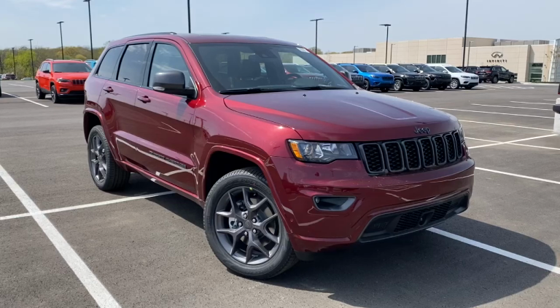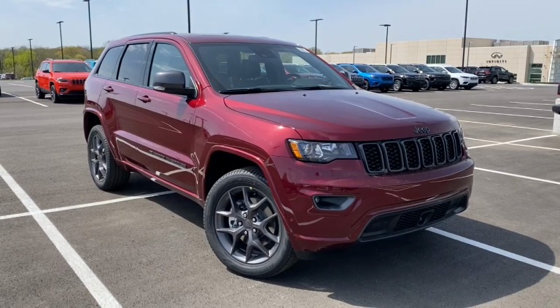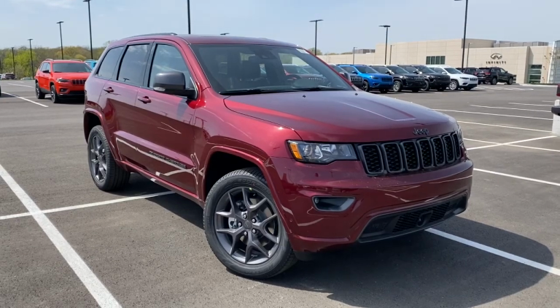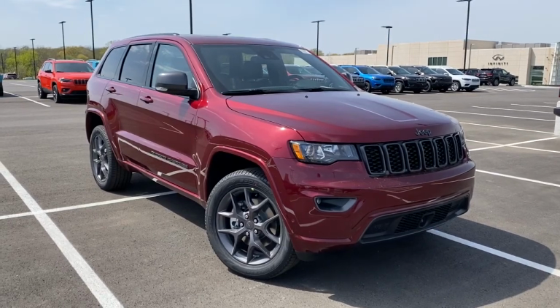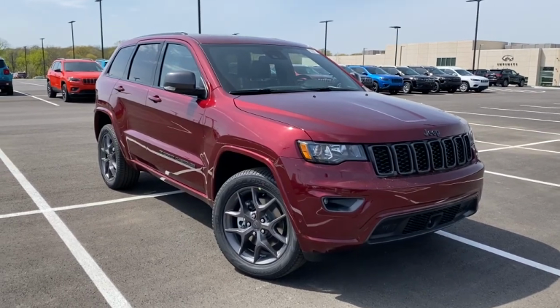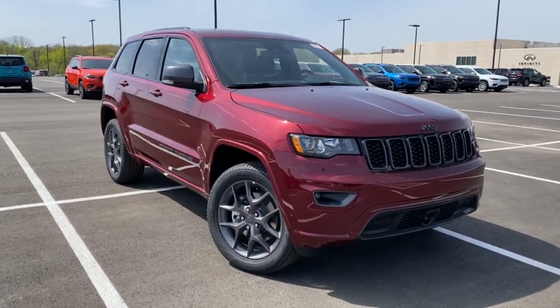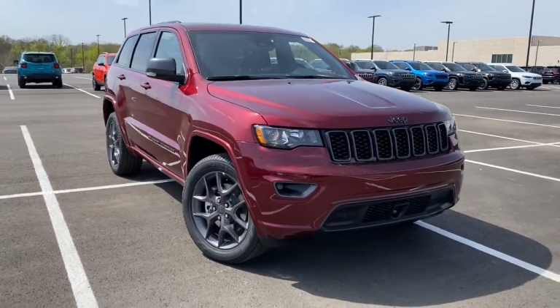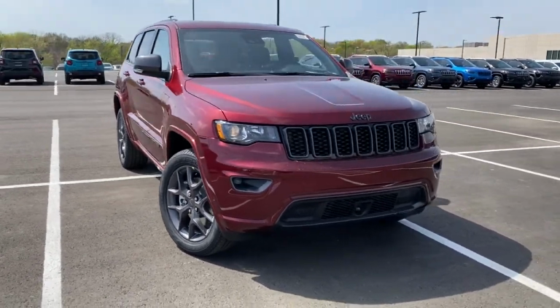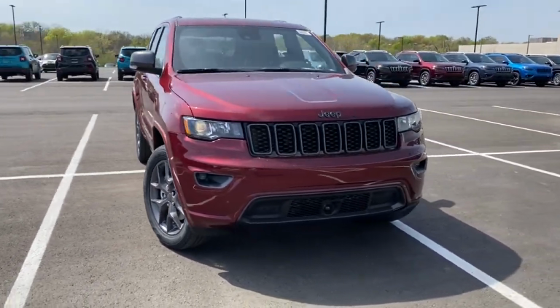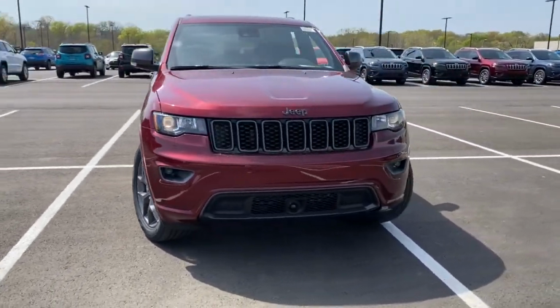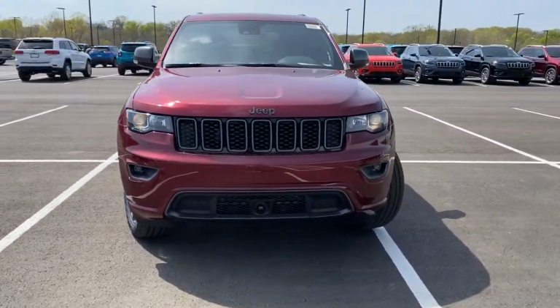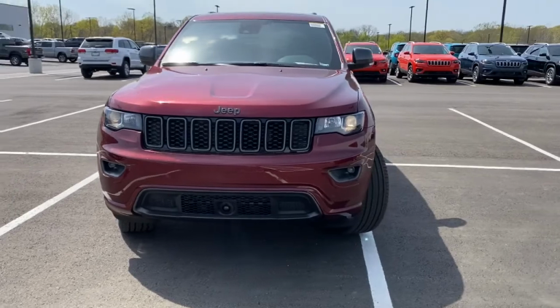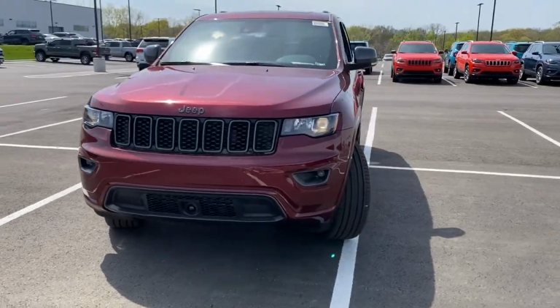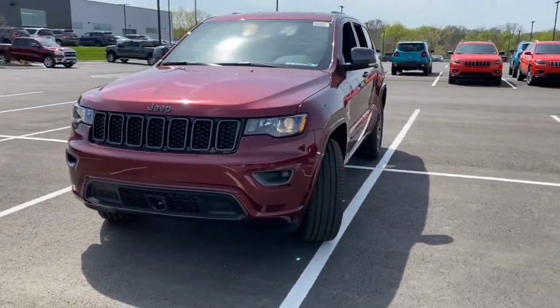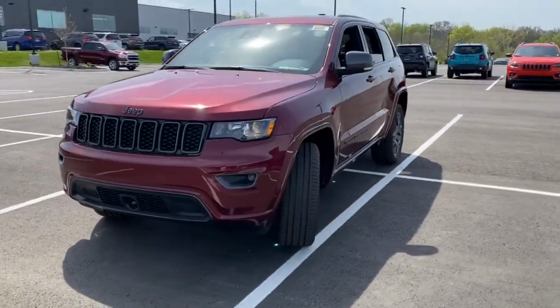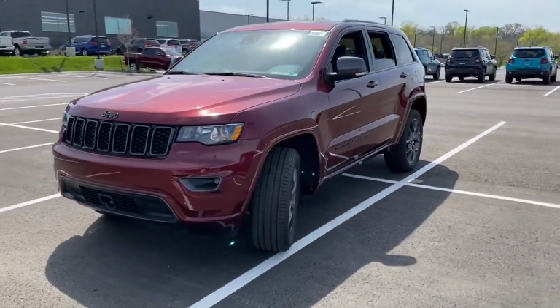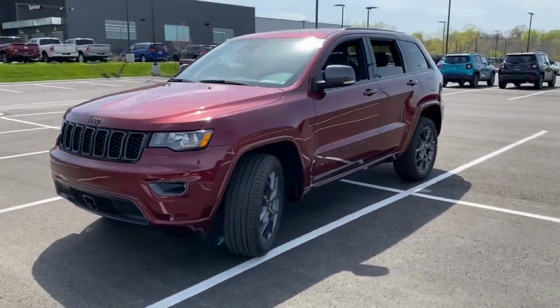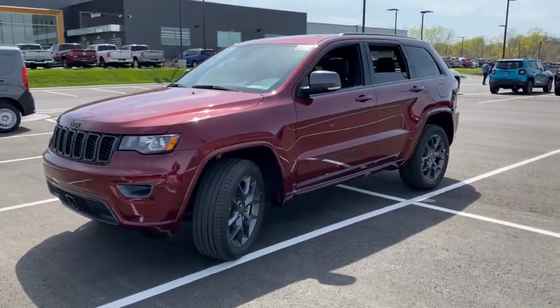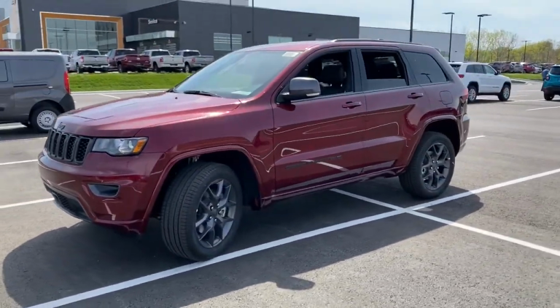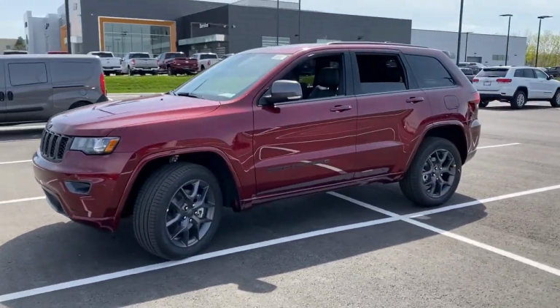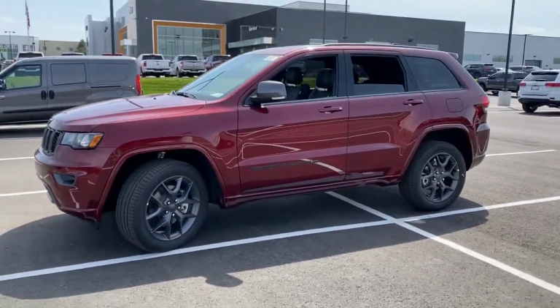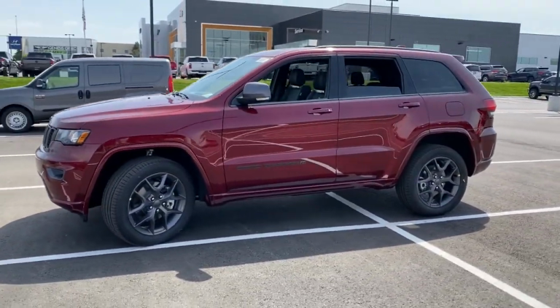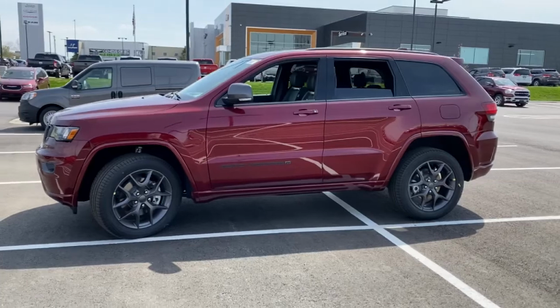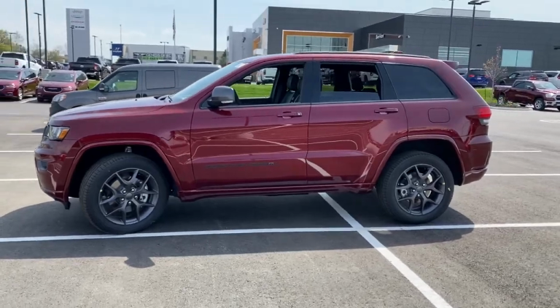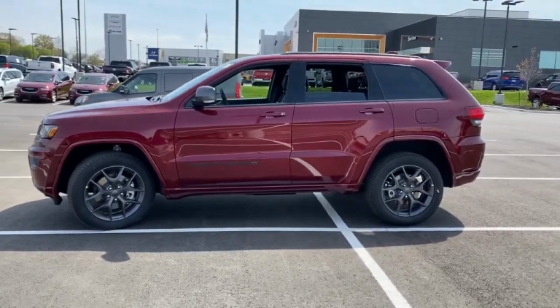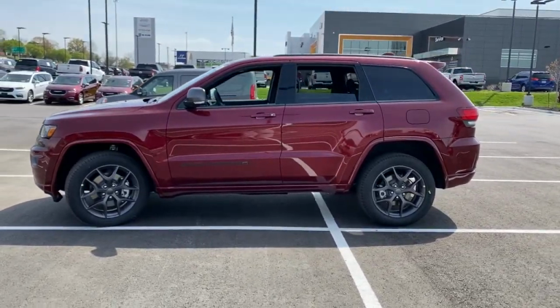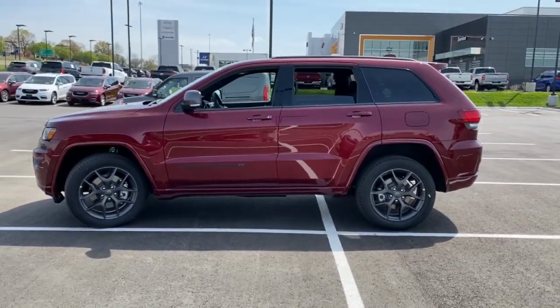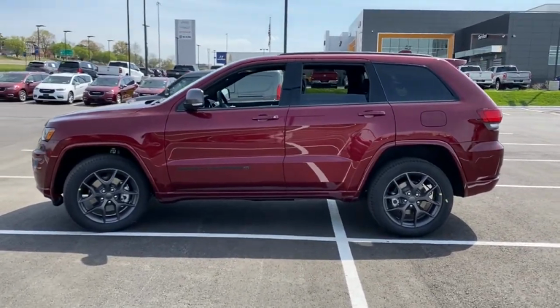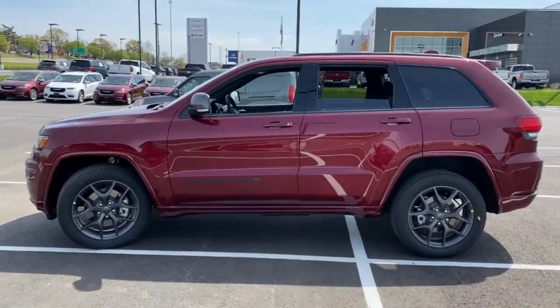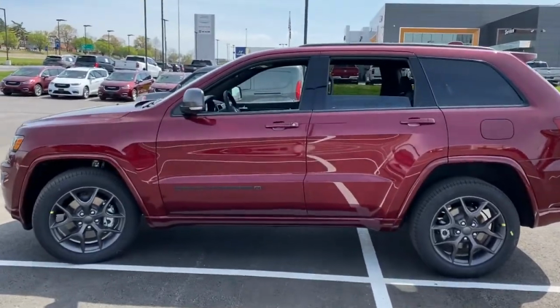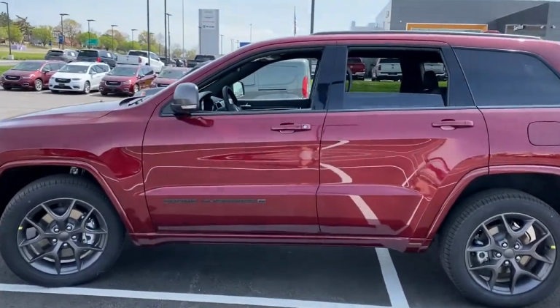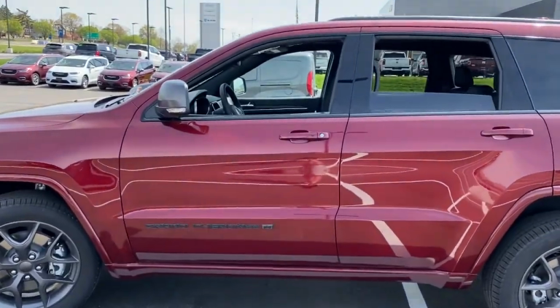Hop into the 2021 Jeep Grand Cherokee. The Grand Cherokee delivers rugged off-road capability, refined luxury, technology that keeps you safe, connected, and entertained, and an iconic spirit of adventure.